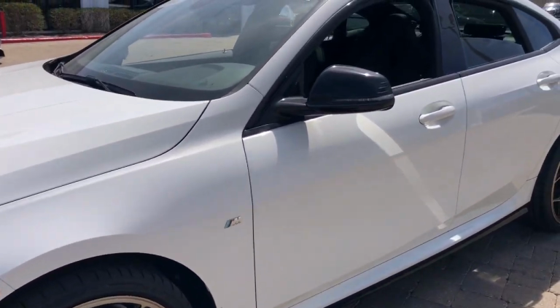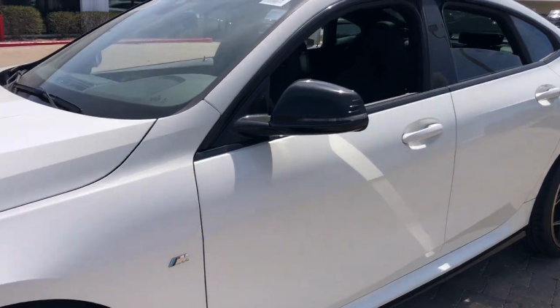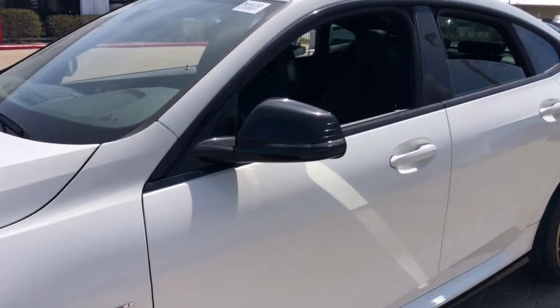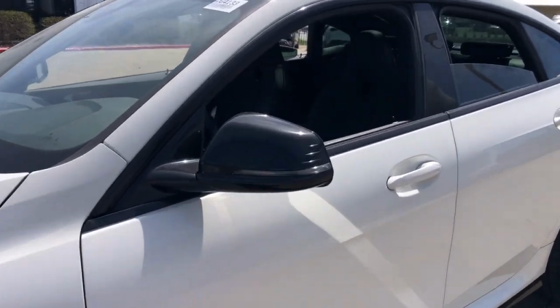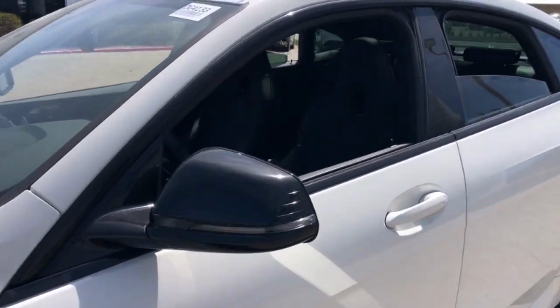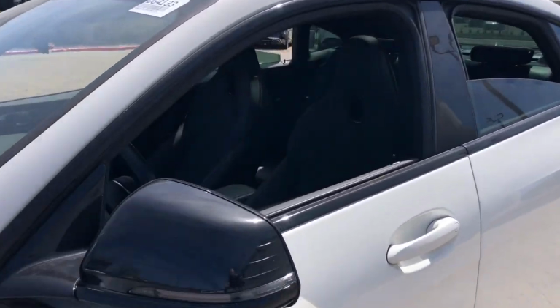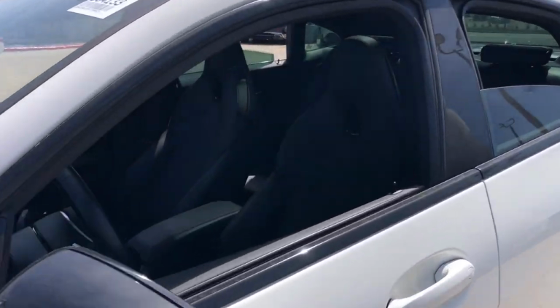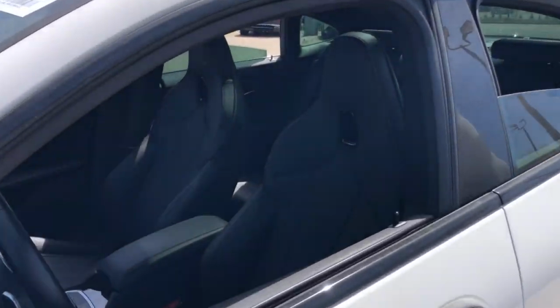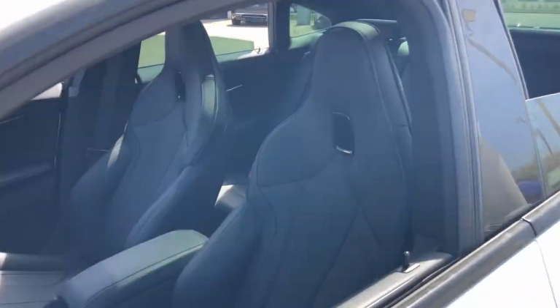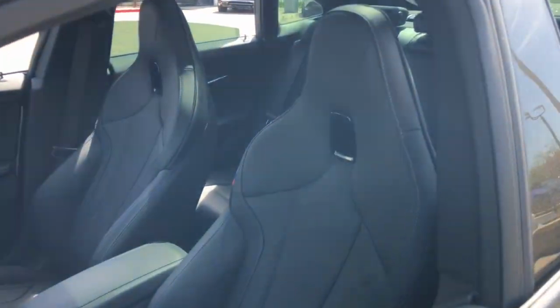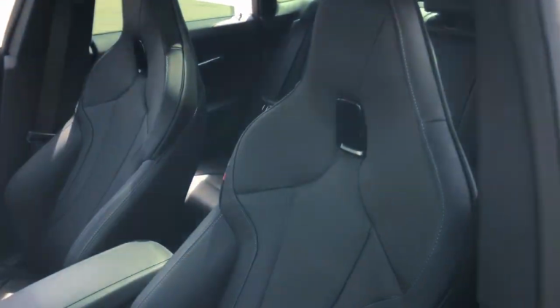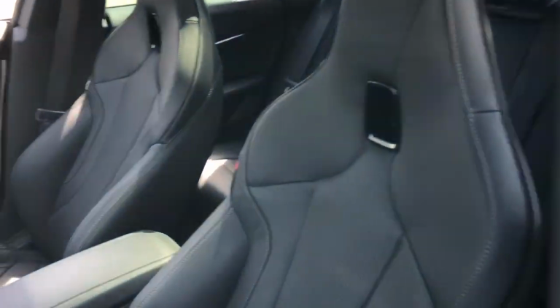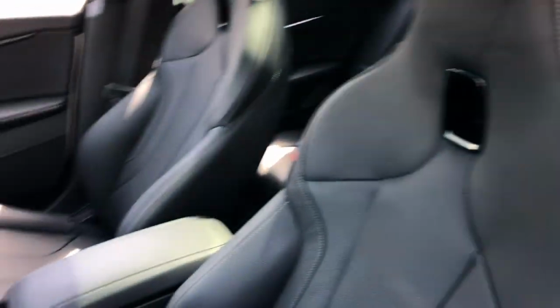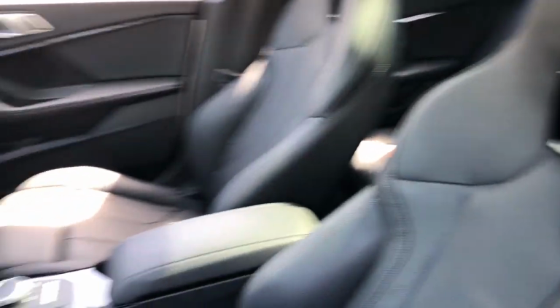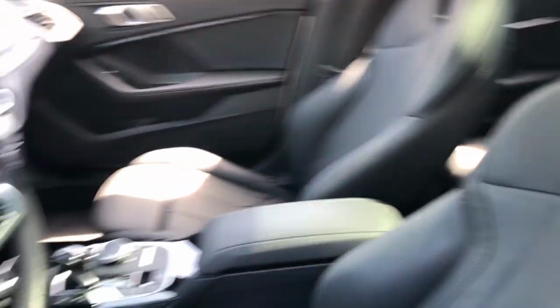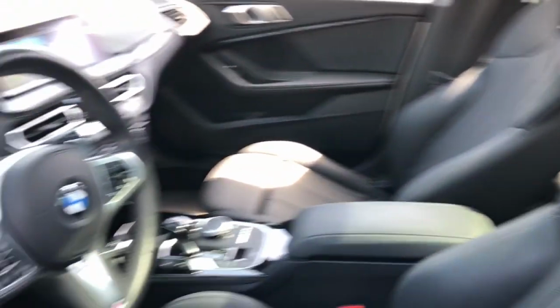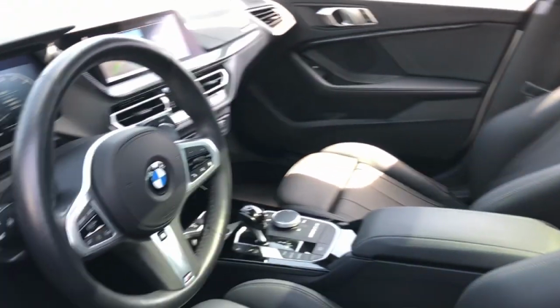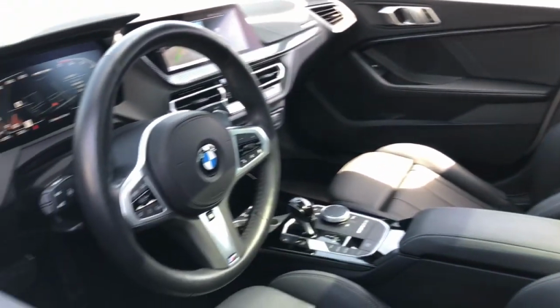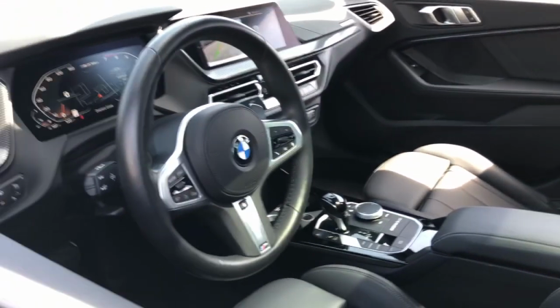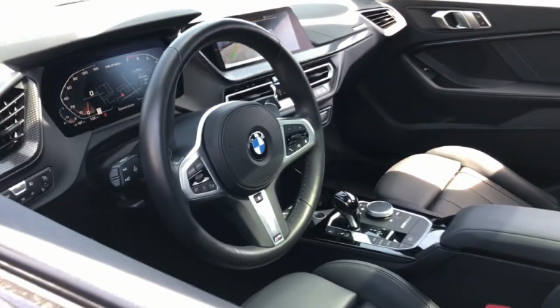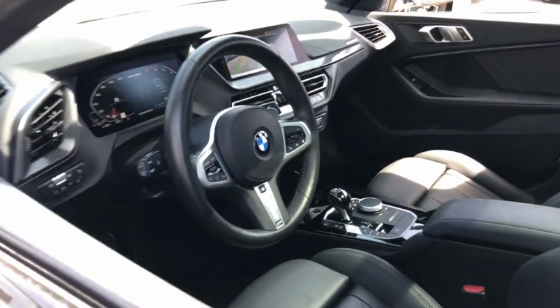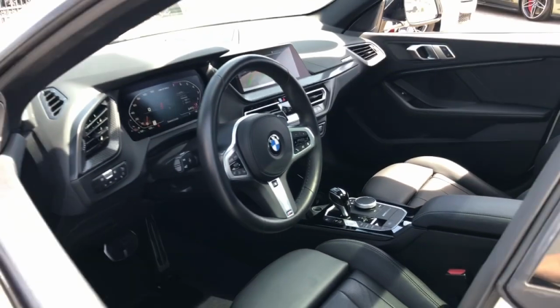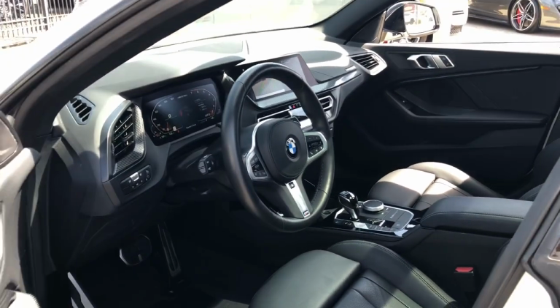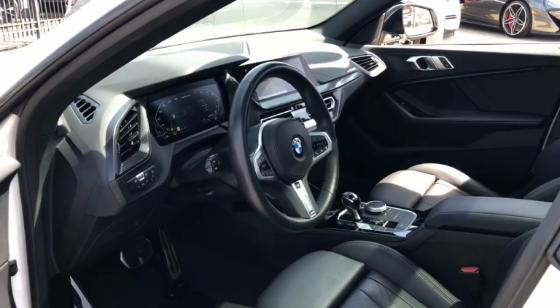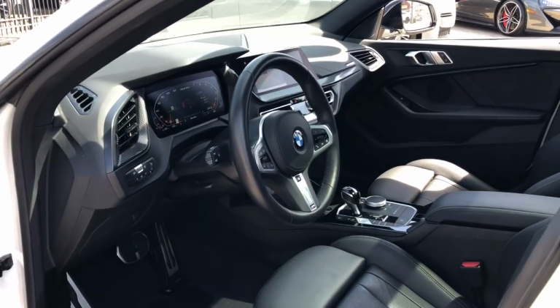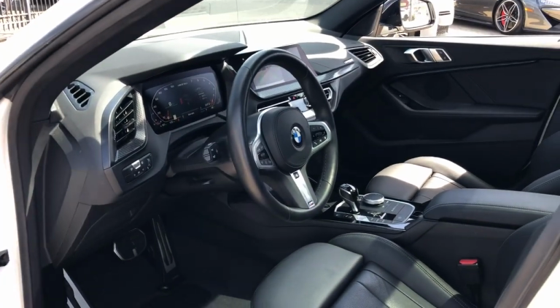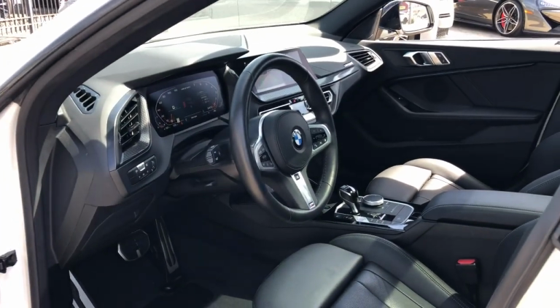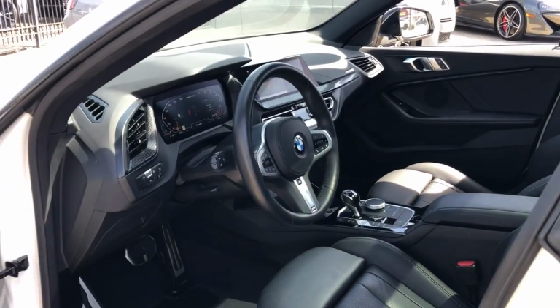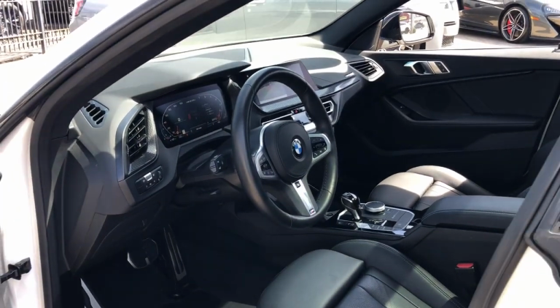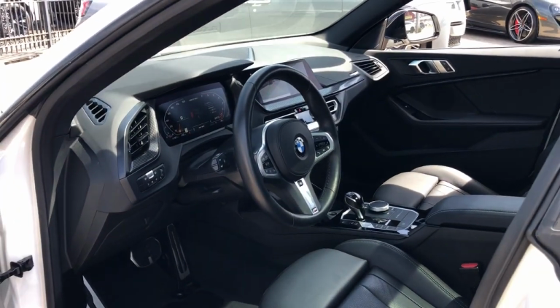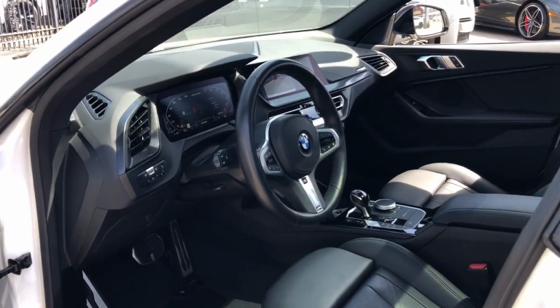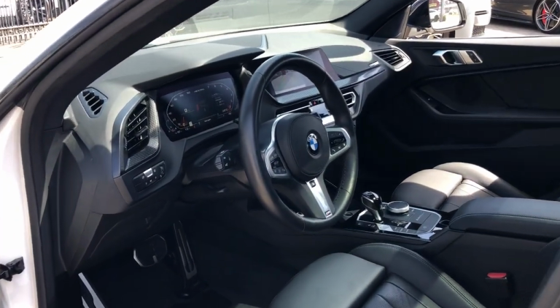Compact and potent, it answers your call for an automobile as unique and sporty as you are. The following are some of this vehicle's highlighted options.